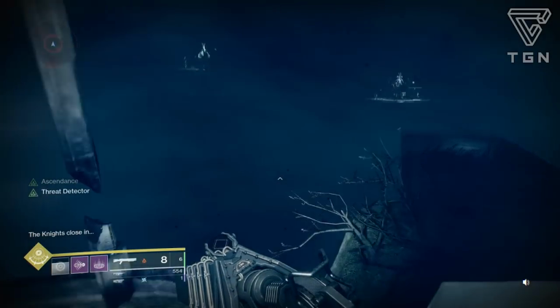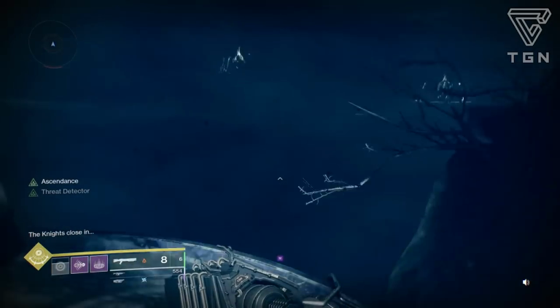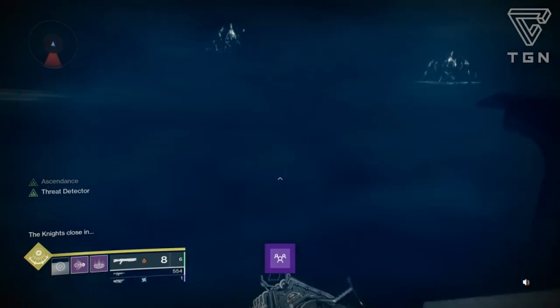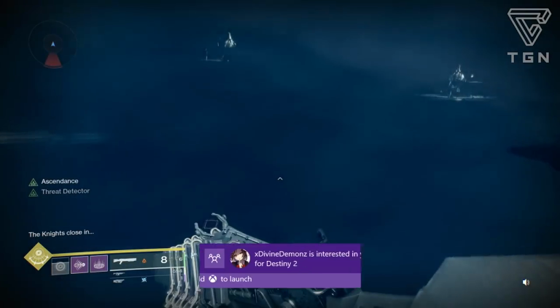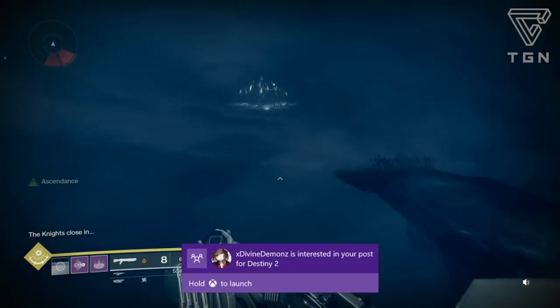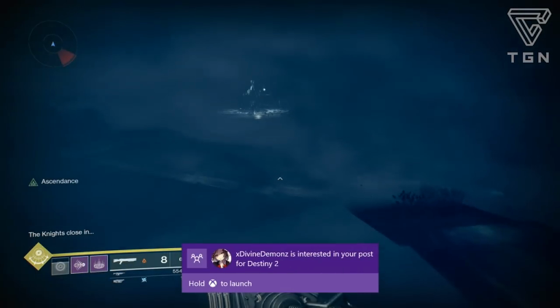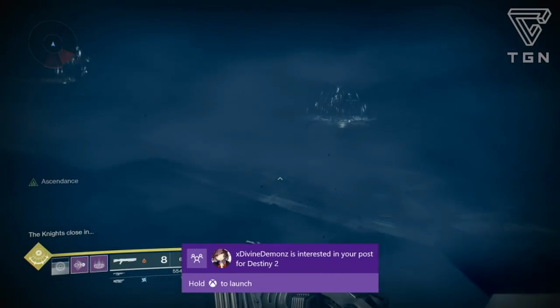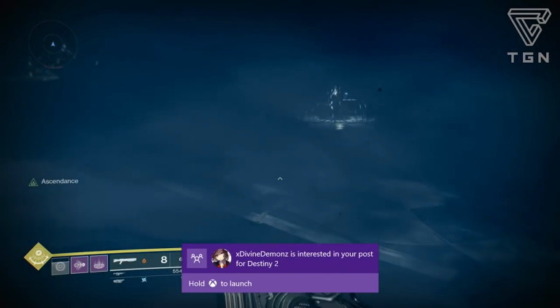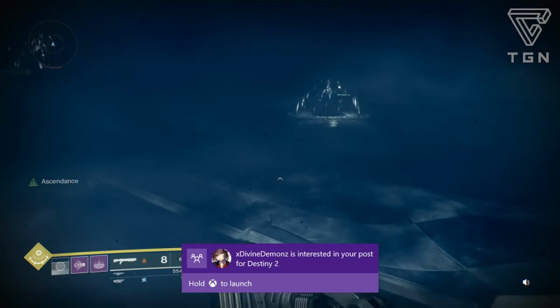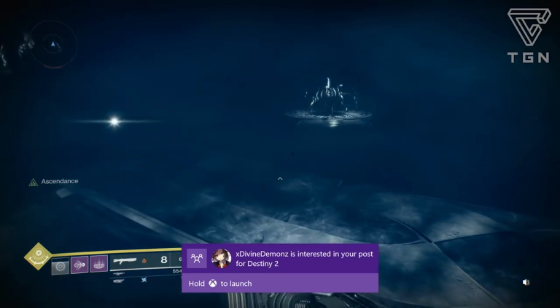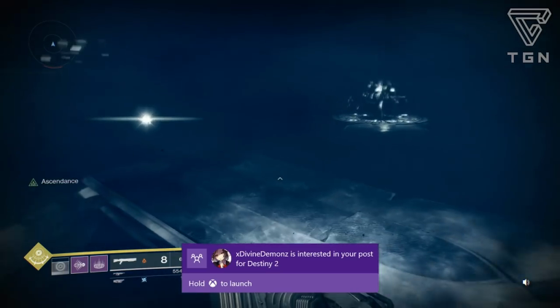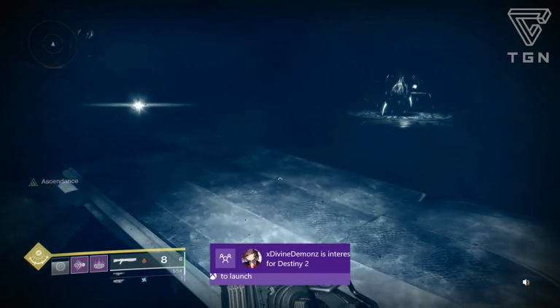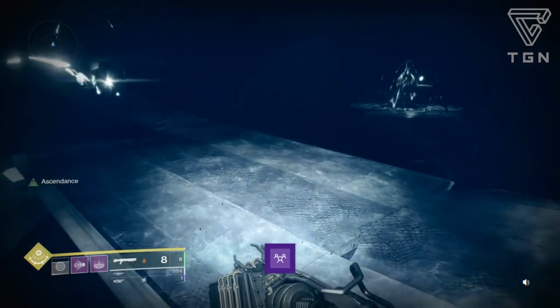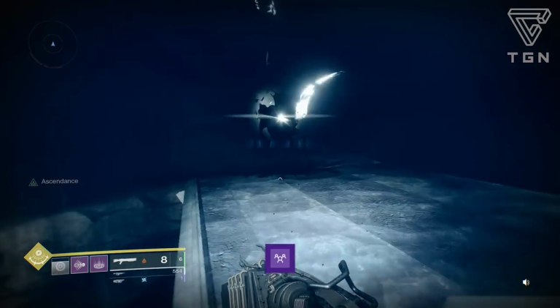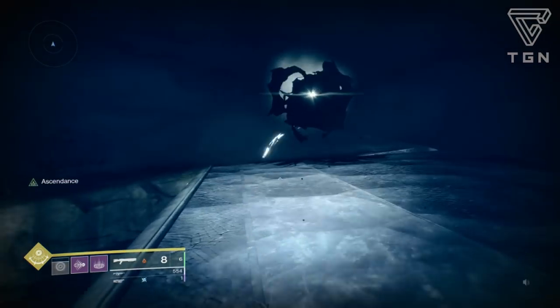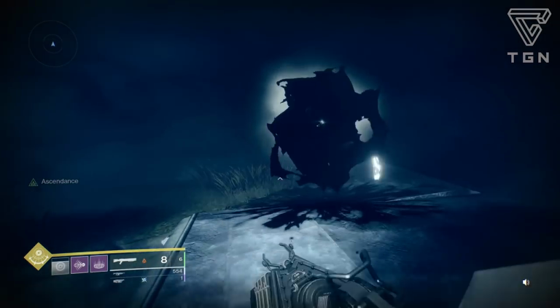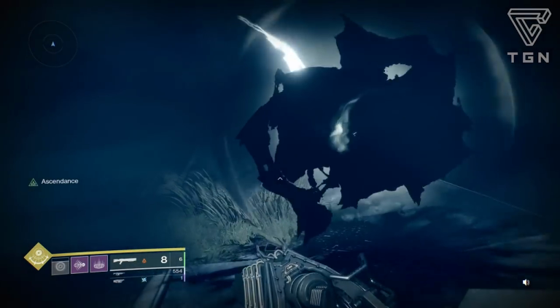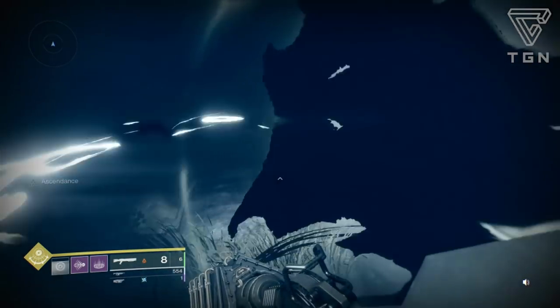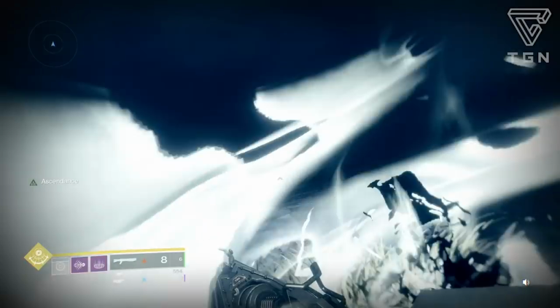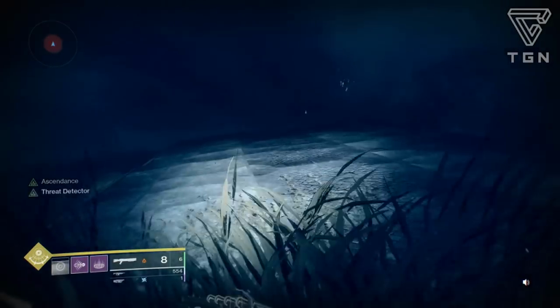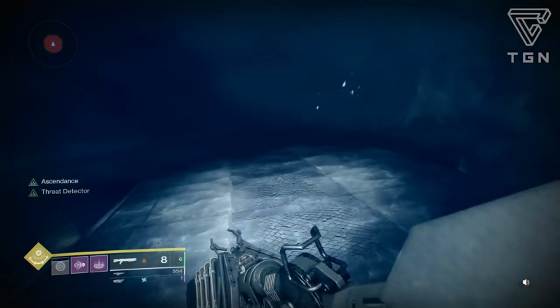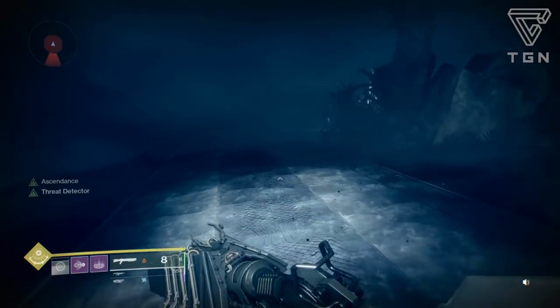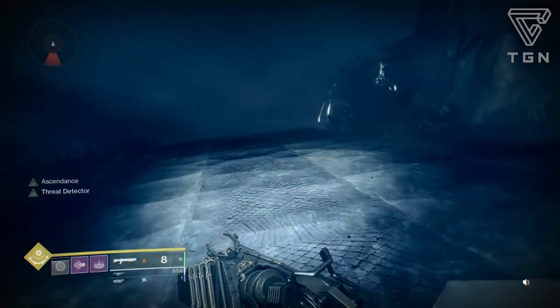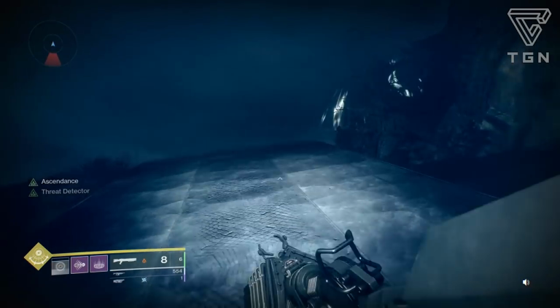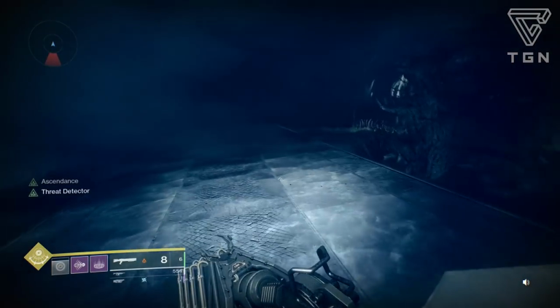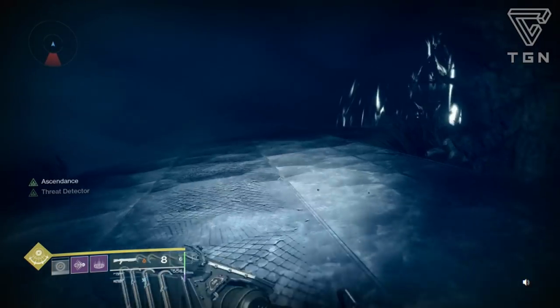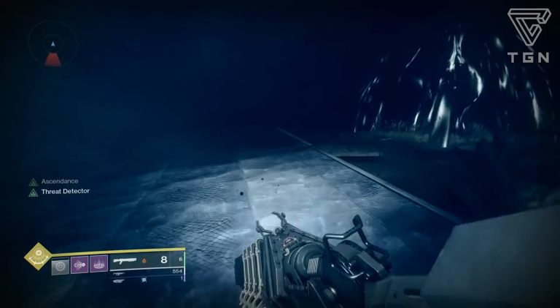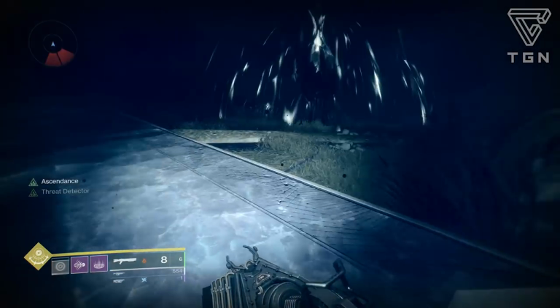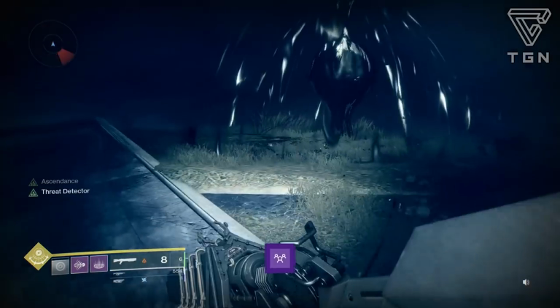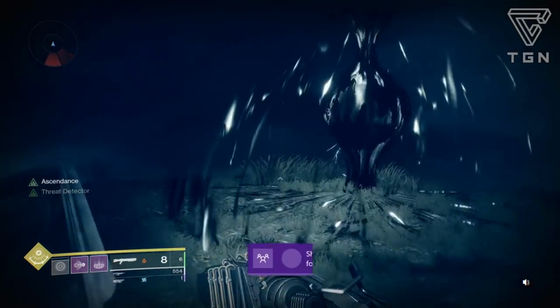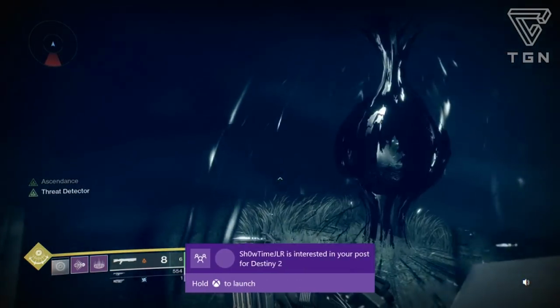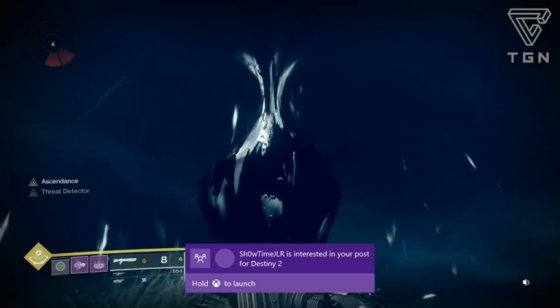When you're finished with the room, at one point you'll hear a noise indicating where the portal is, but you won't be able to see it — it technically won't be there. So just pop that Tincture of Queen's Foil, which allows you to become Ascendant, and you'll be able to see it and go through it.